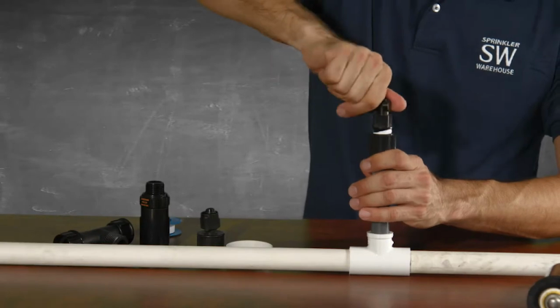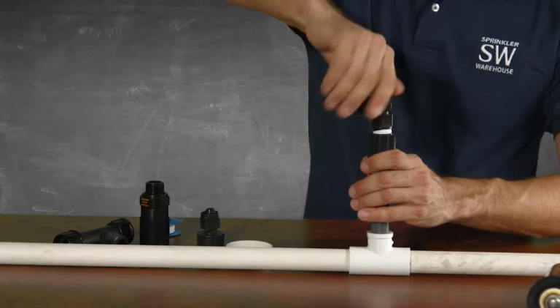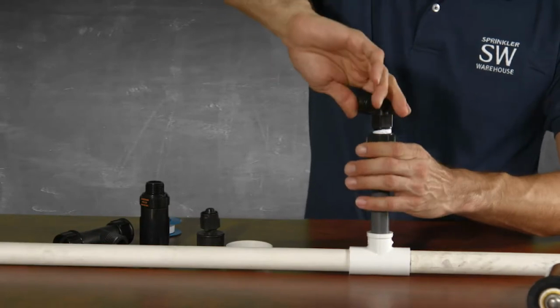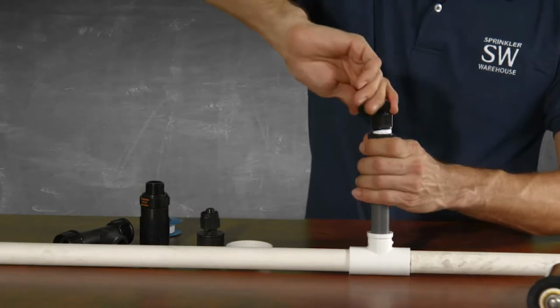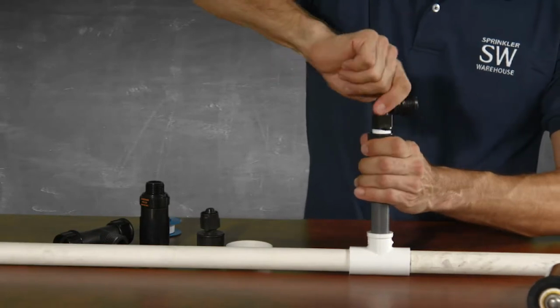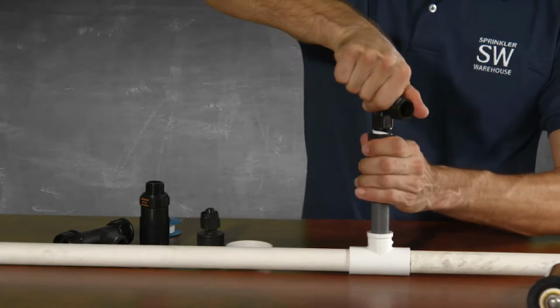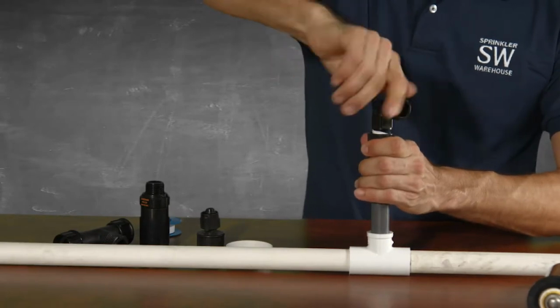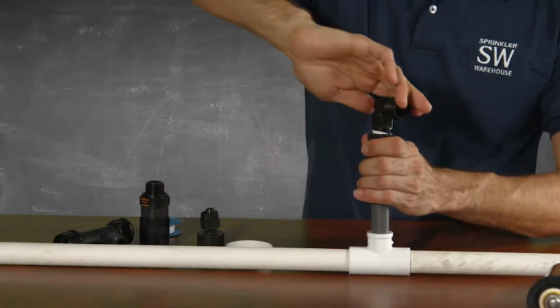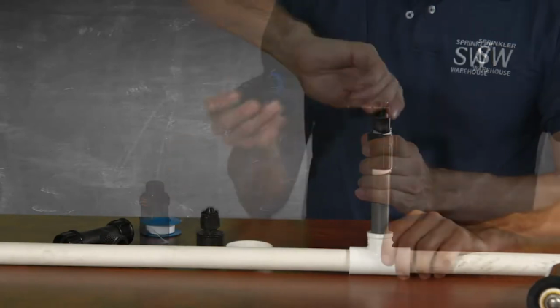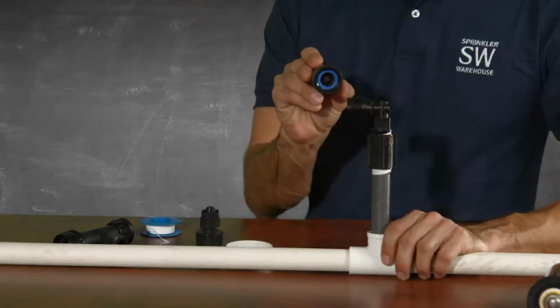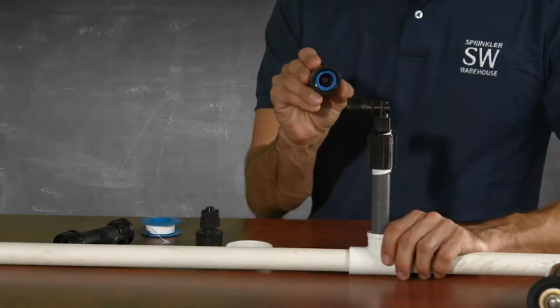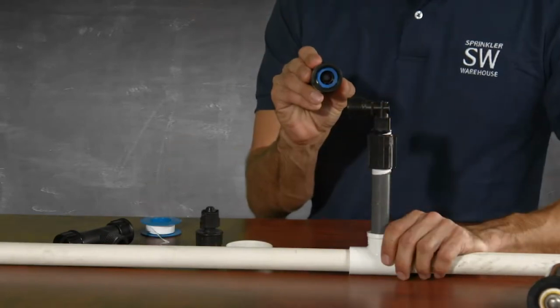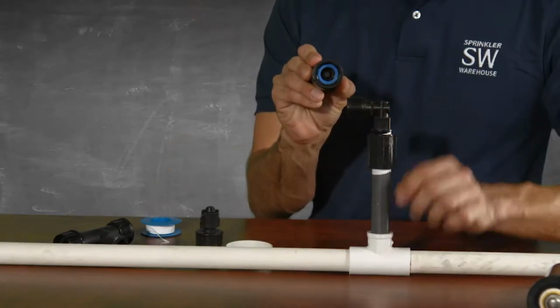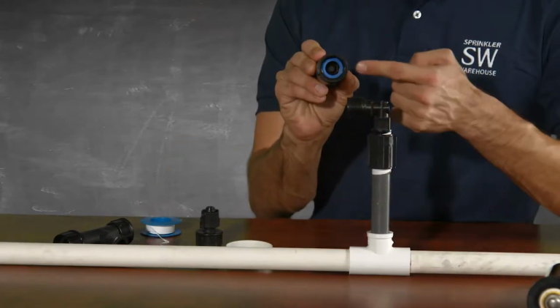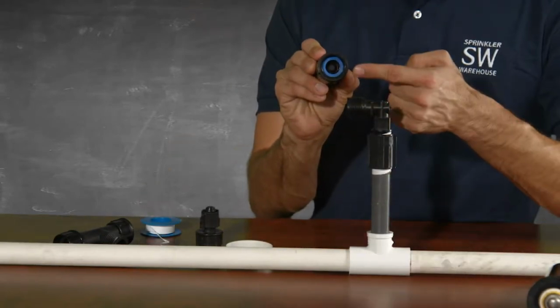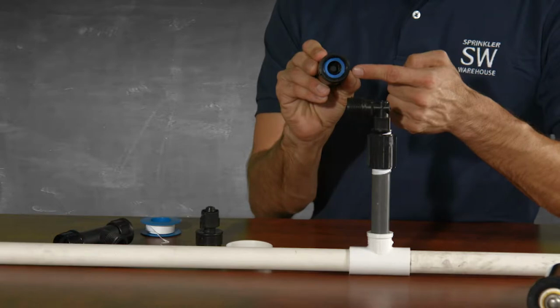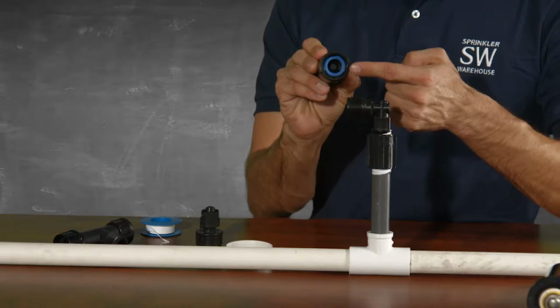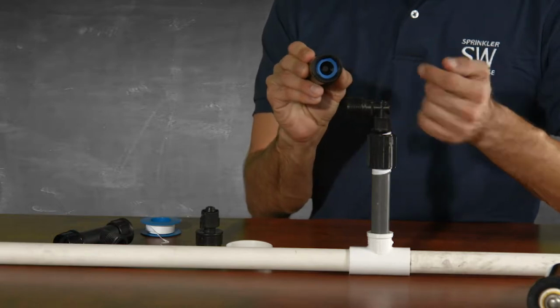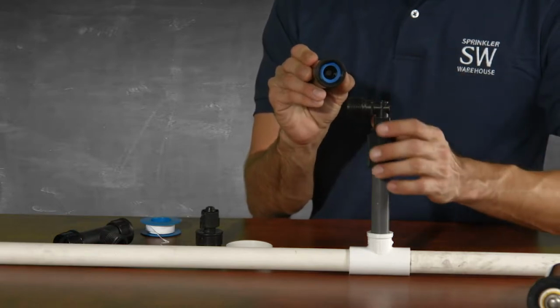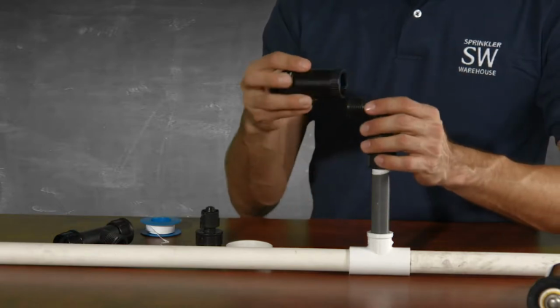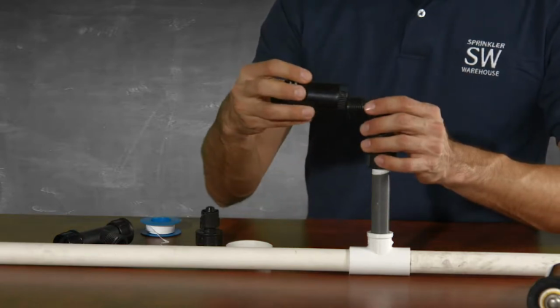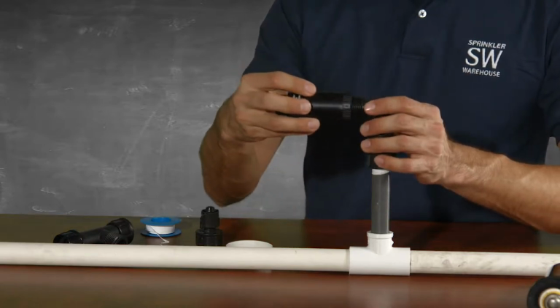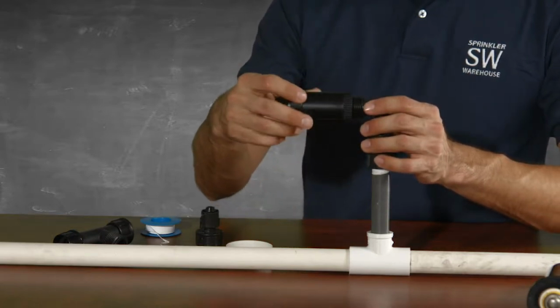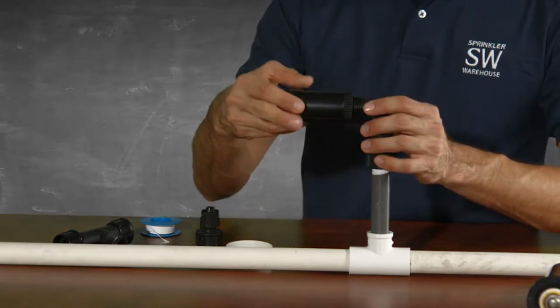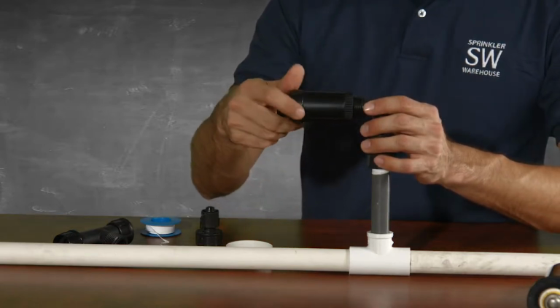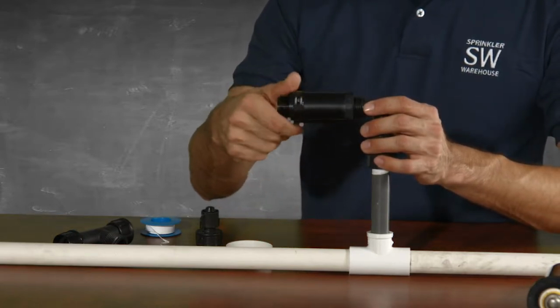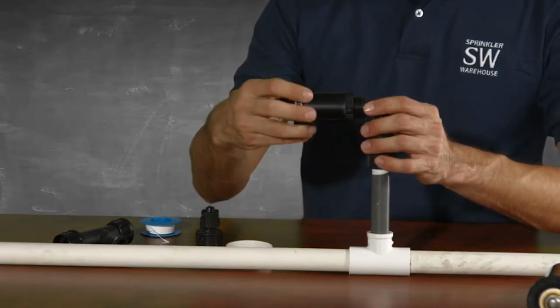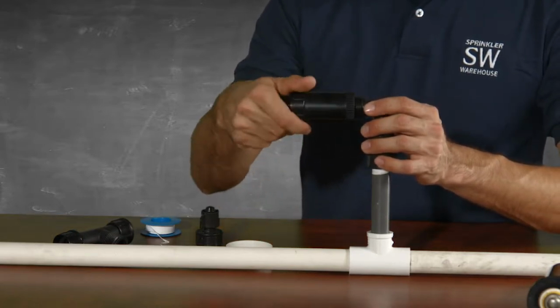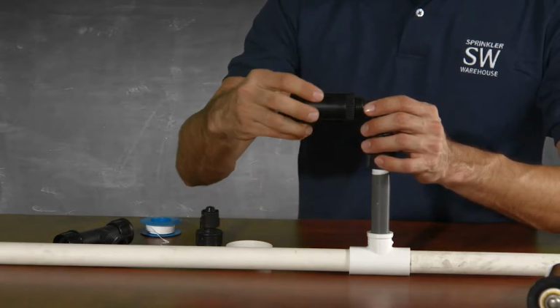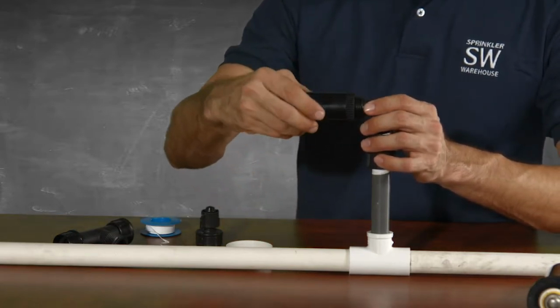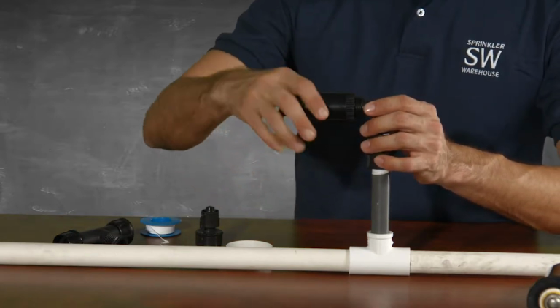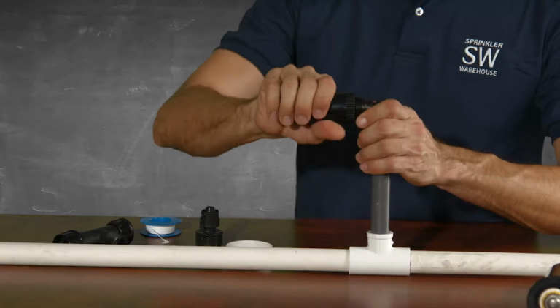Next, that elbow adapter screws on like so, and then comes your pressure regulator. There should be a rubber hose washer inside. This pressure regulator will limit your pressure to 25 psi.